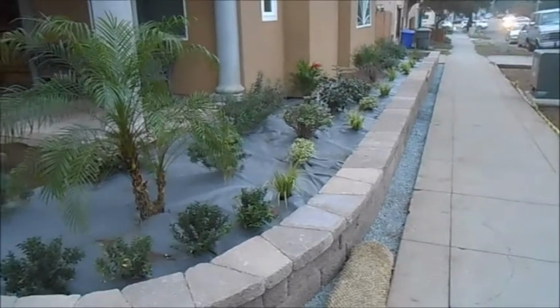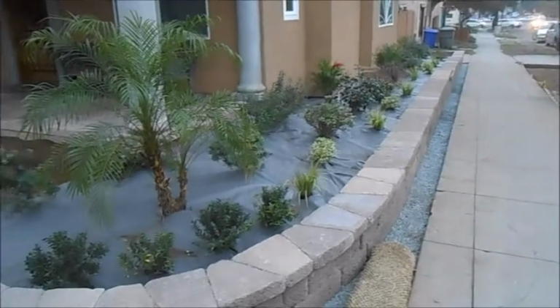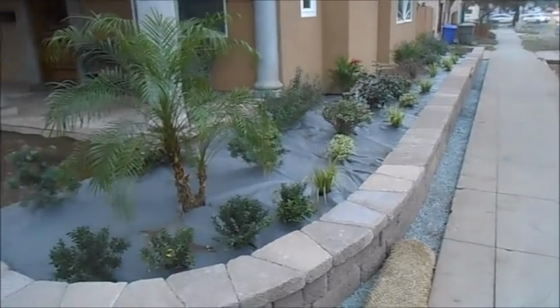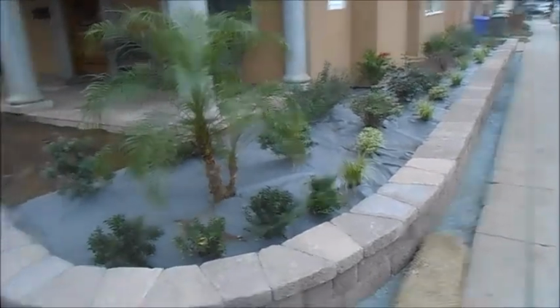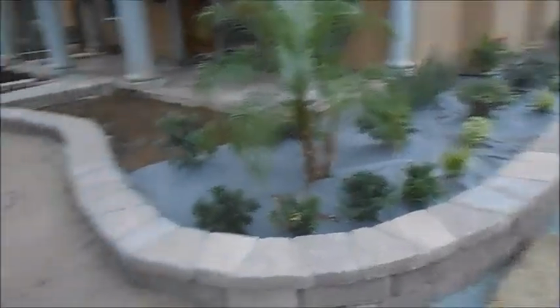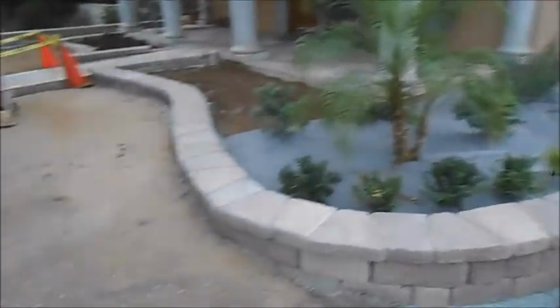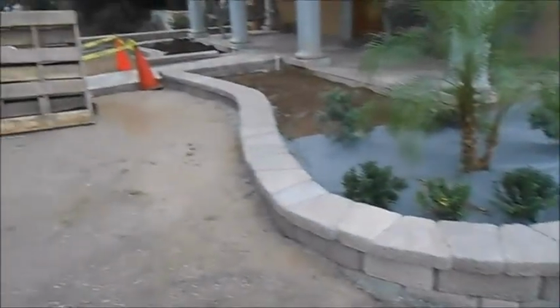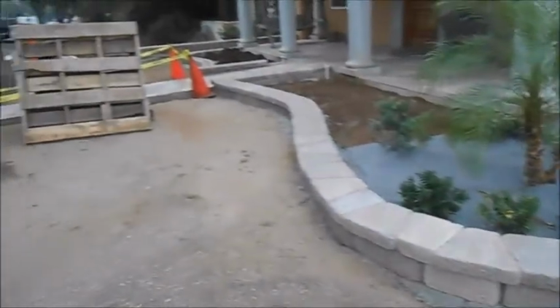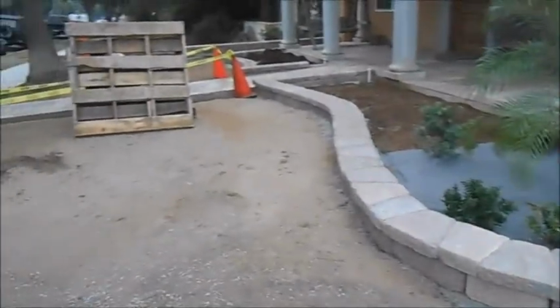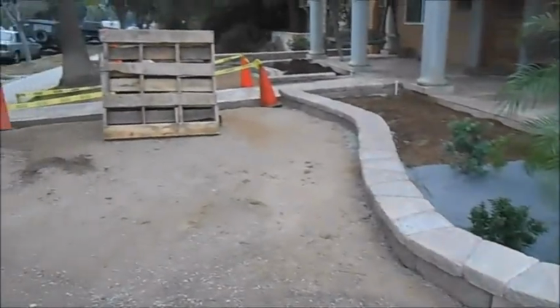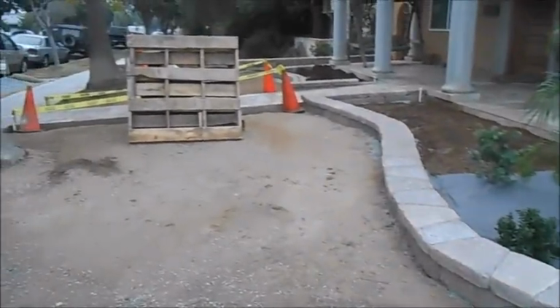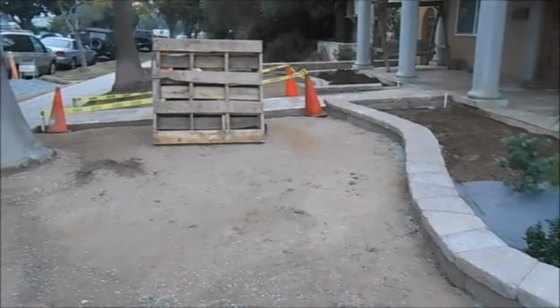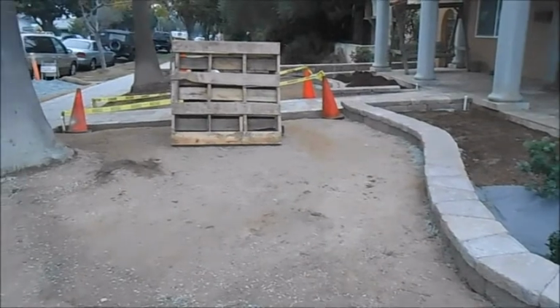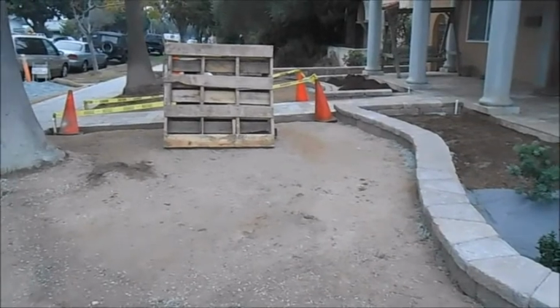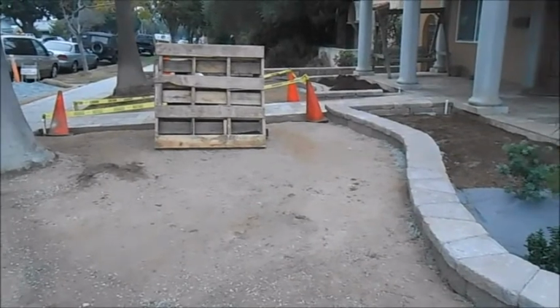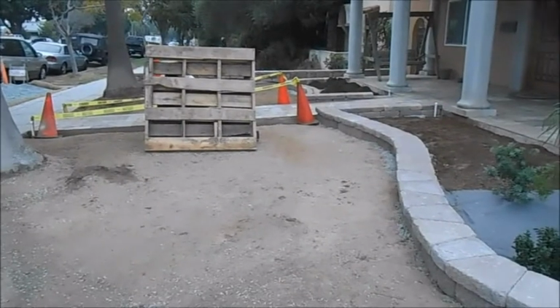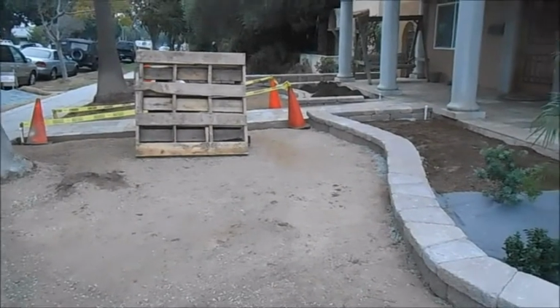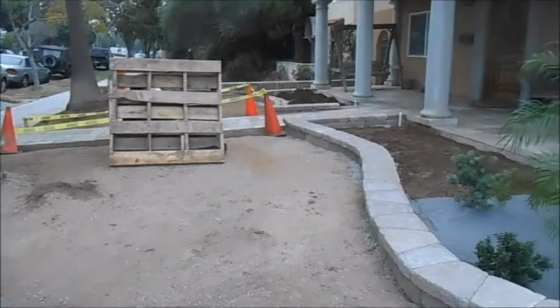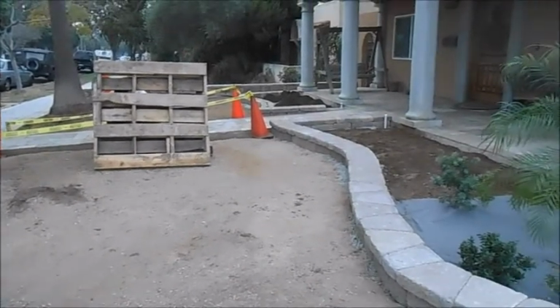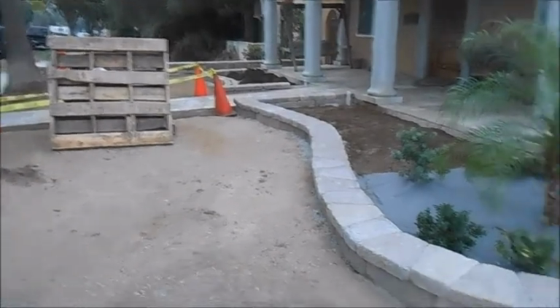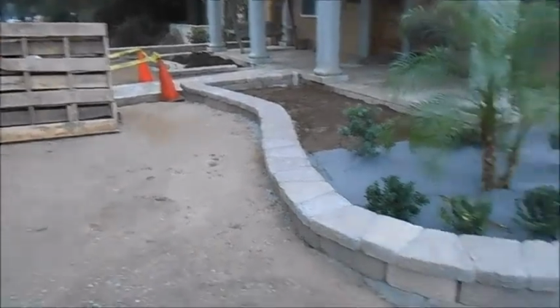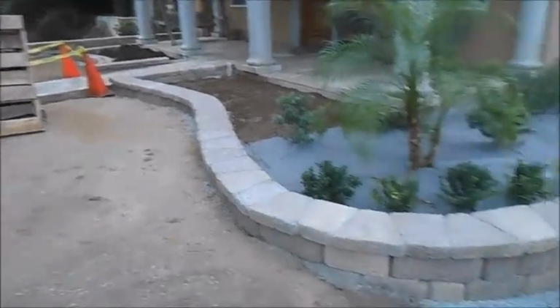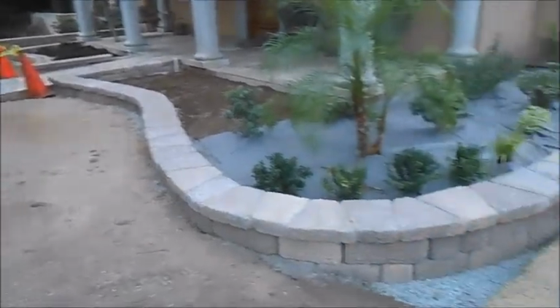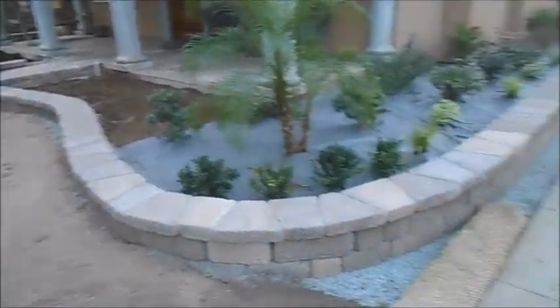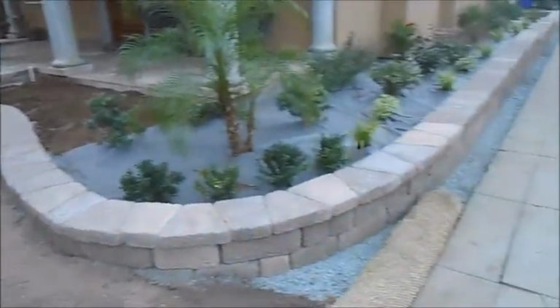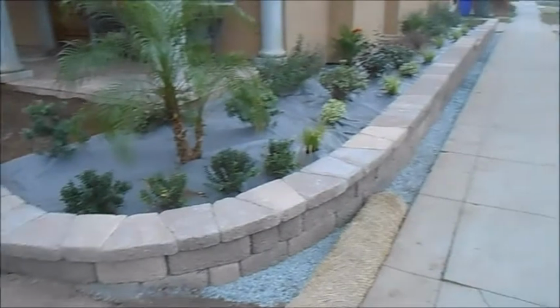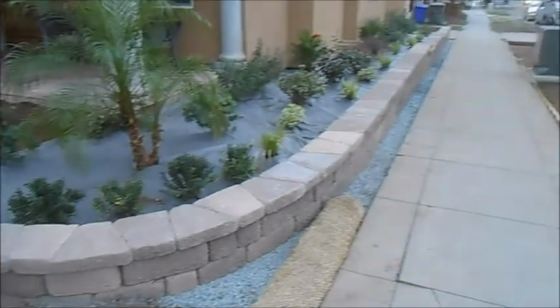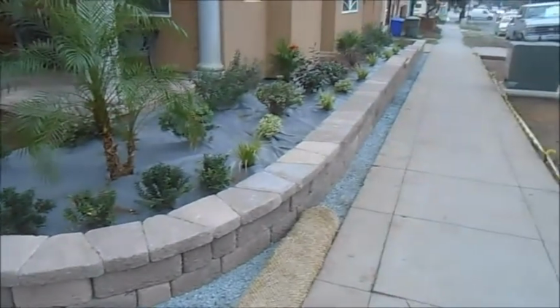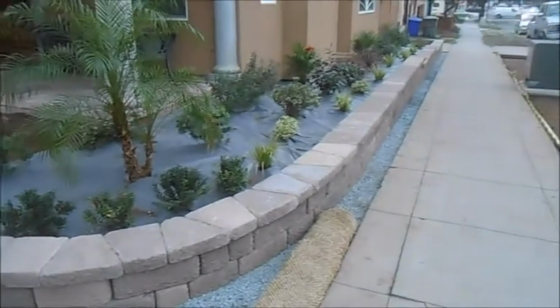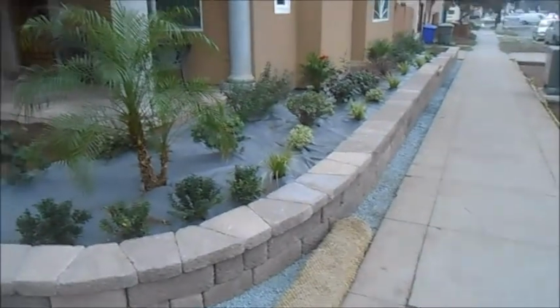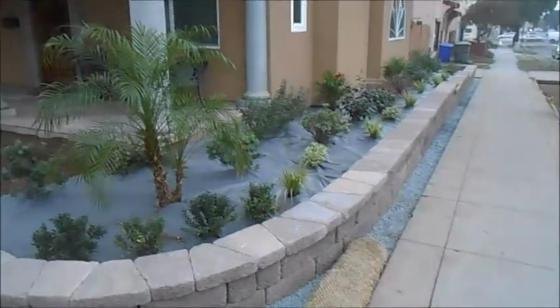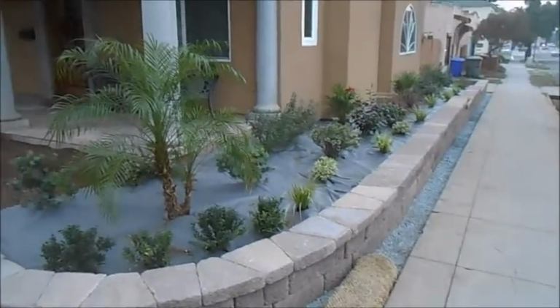Again, this is Howard from San Diego Remodeling, remodeling a front yard for one of our customers — where you can always count on us for all your front yard and backyard remodeling. Have a wonderful day and bye for now.